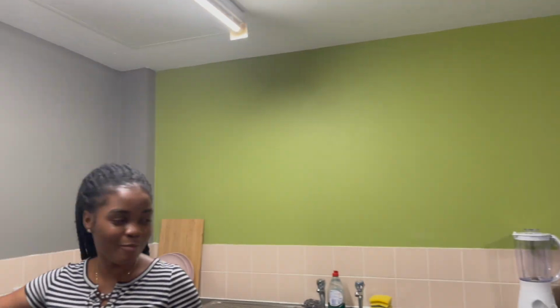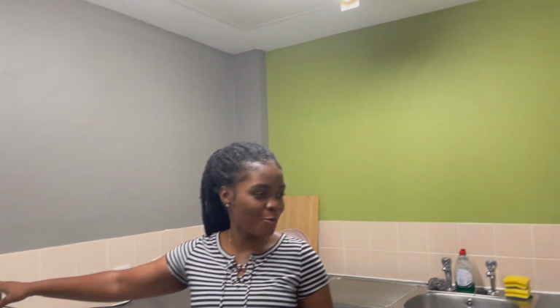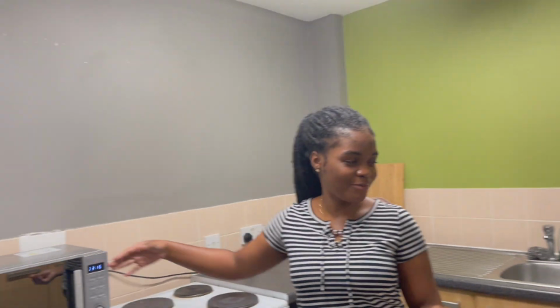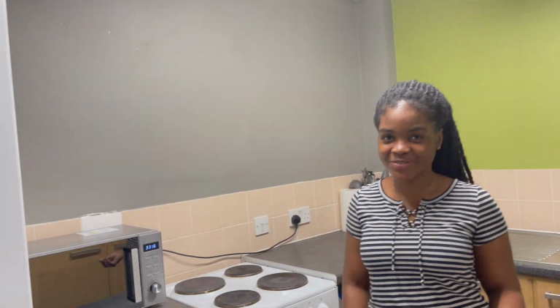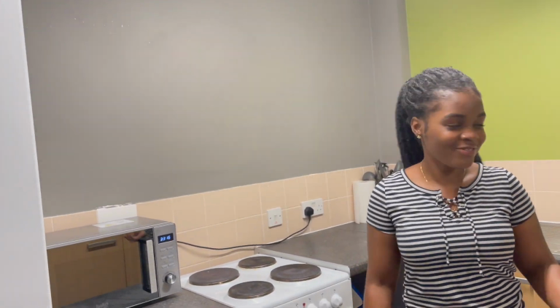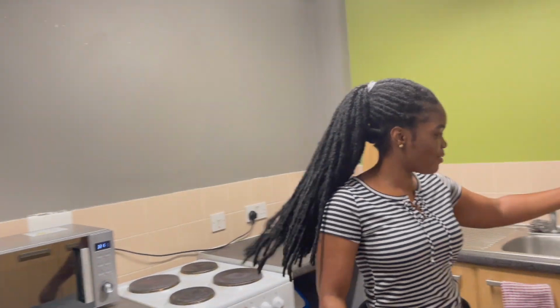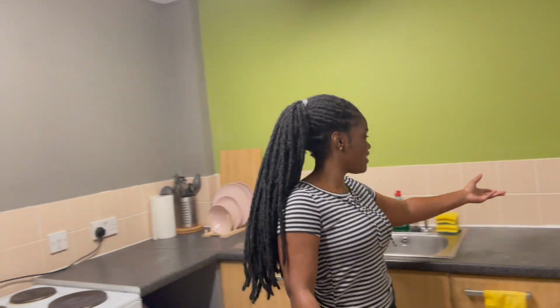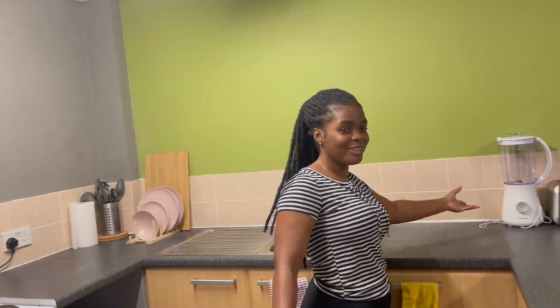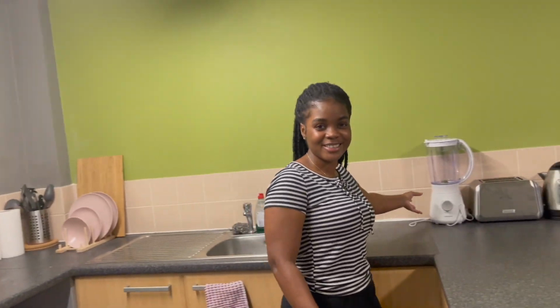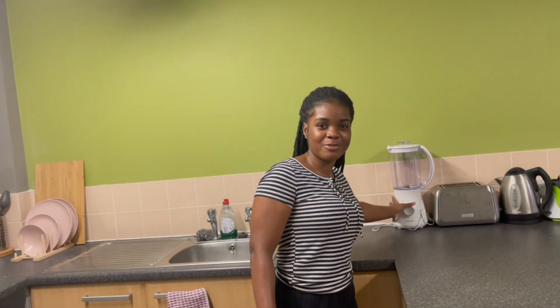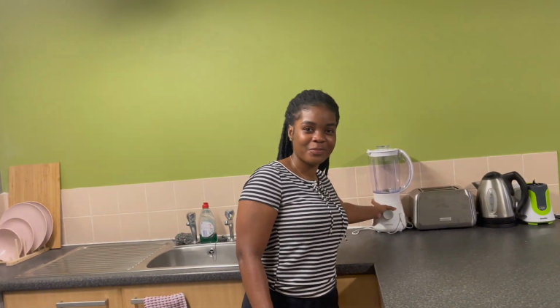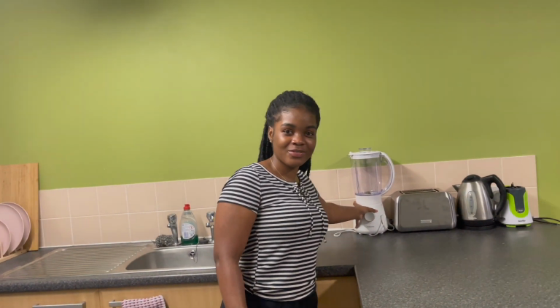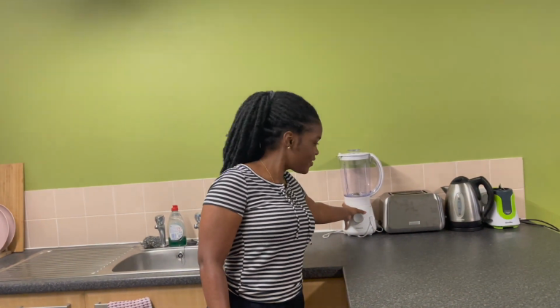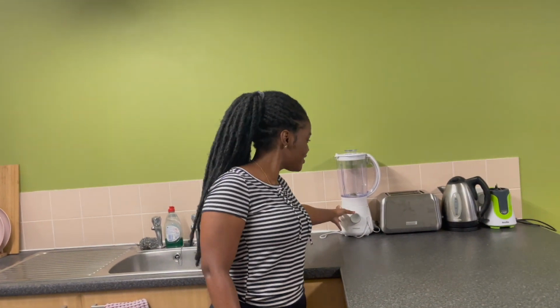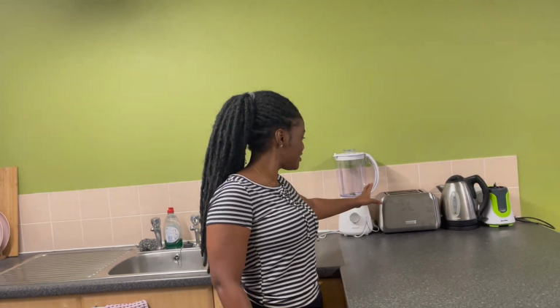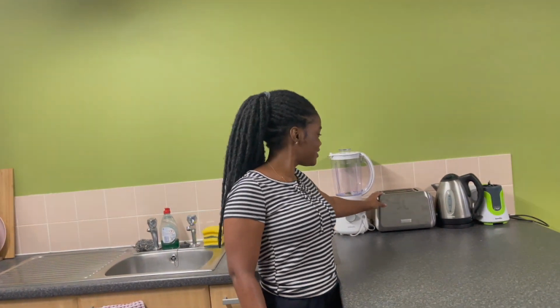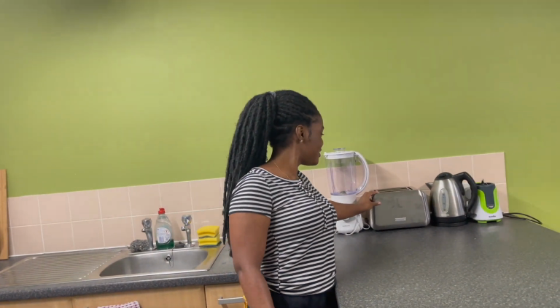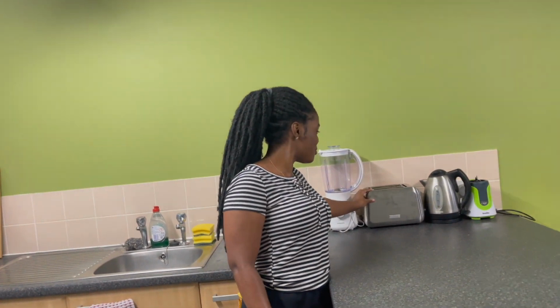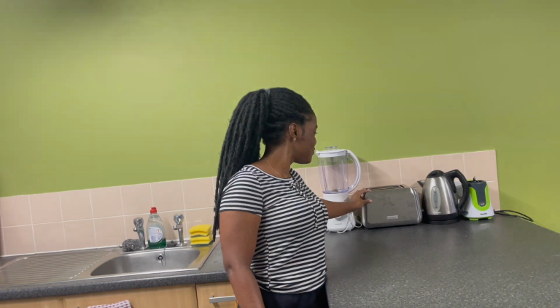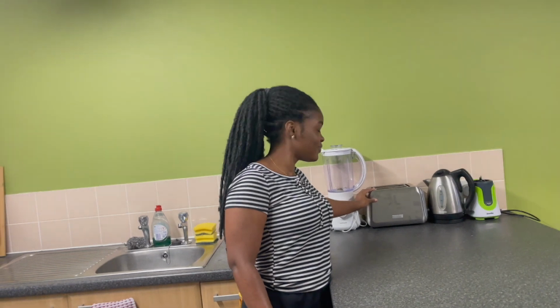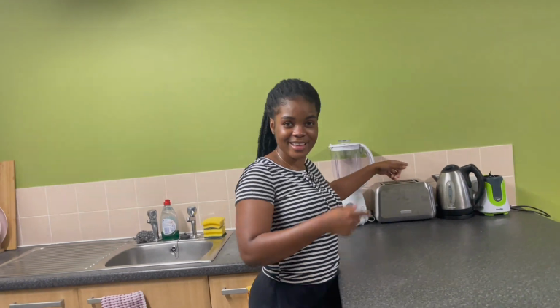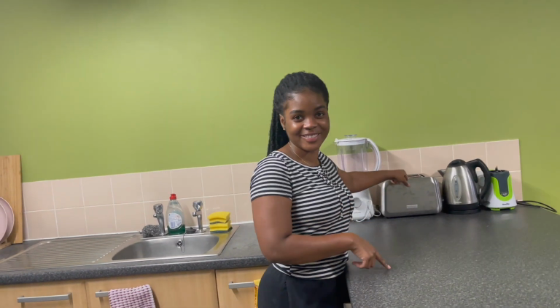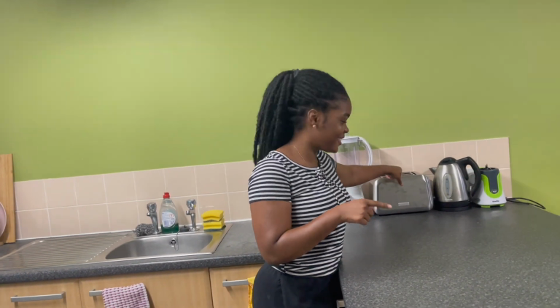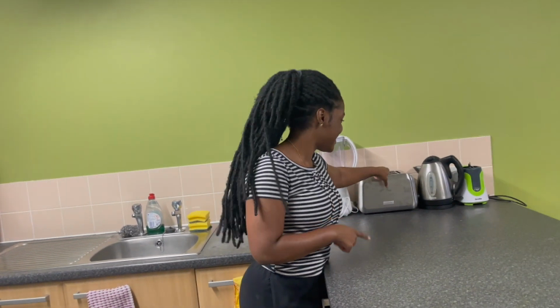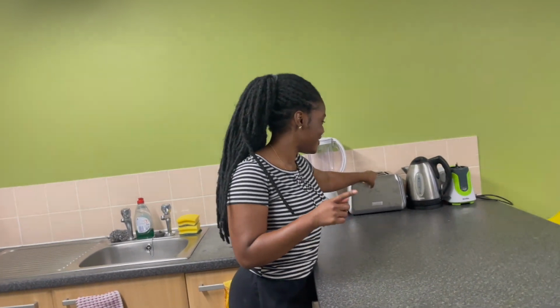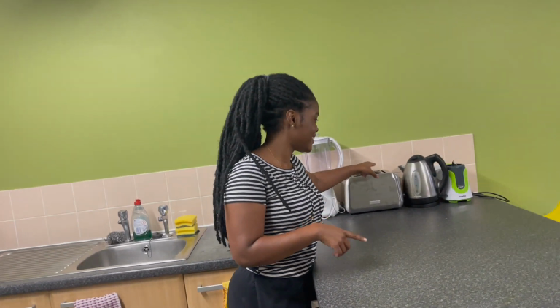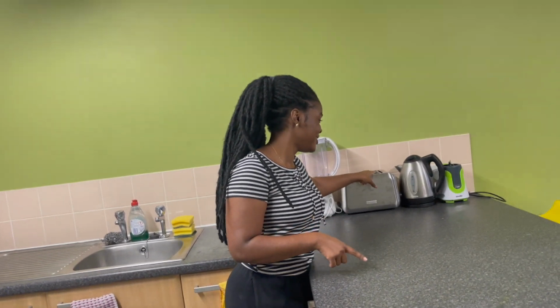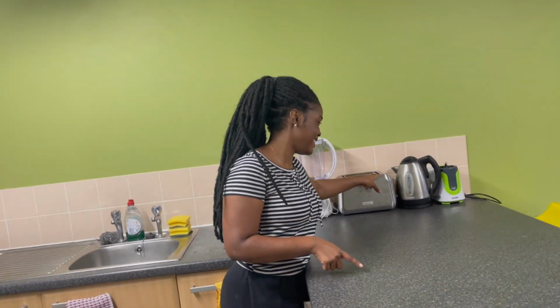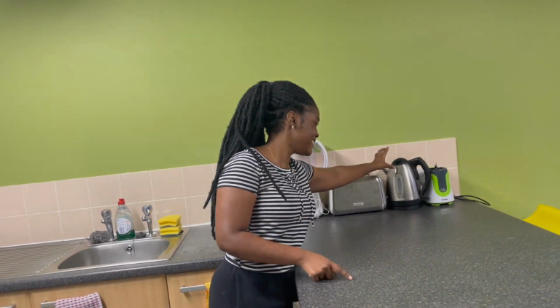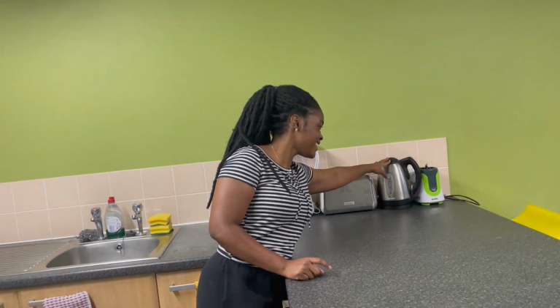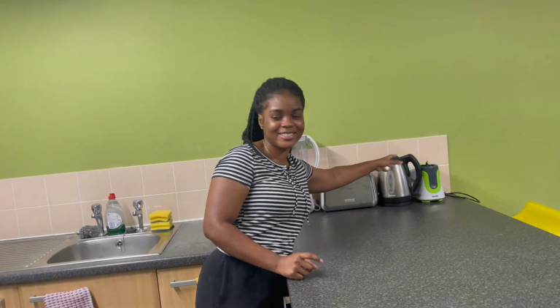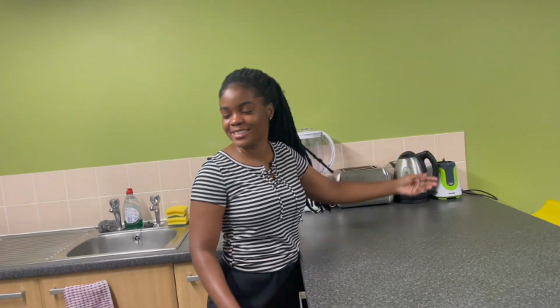On this side I've got spices, glasses, mugs. This is a microwave, this is a blender — looks like a toy star, yeah. This is a sandwich maker, and this is a kettle — and that's that.